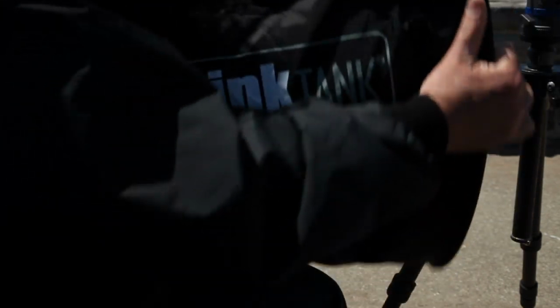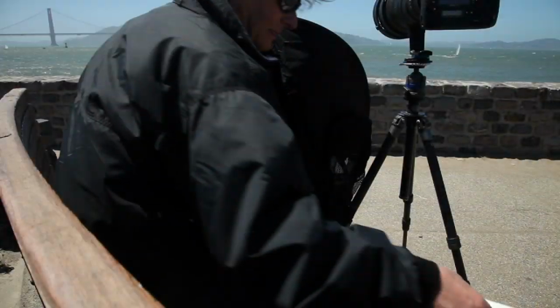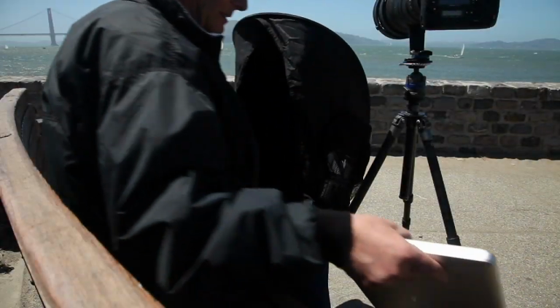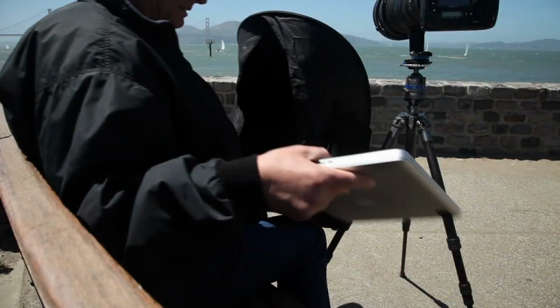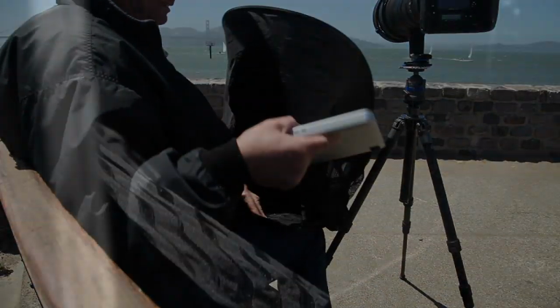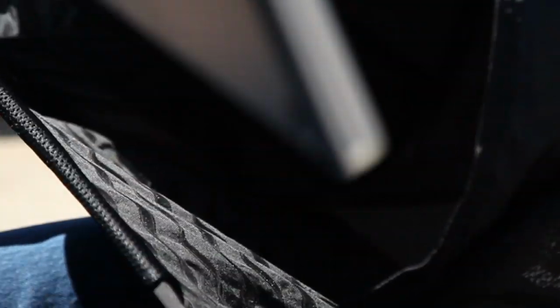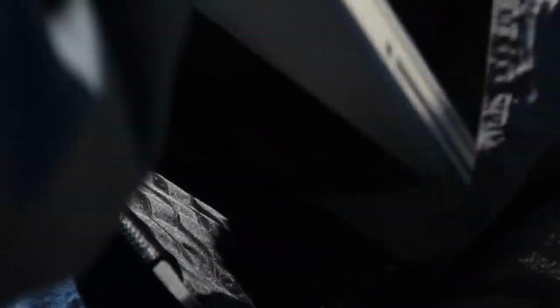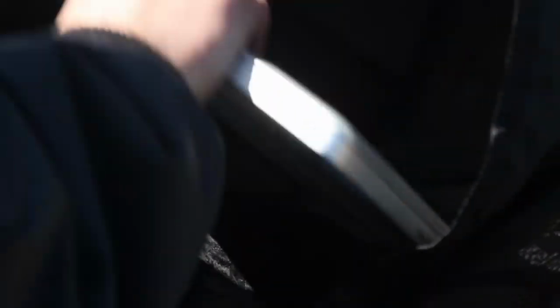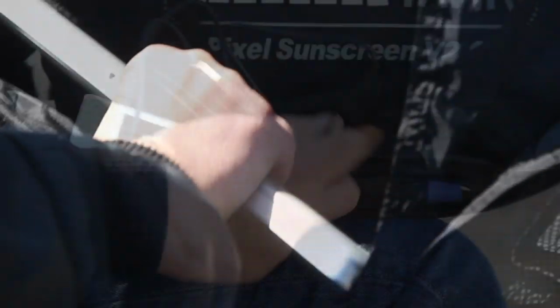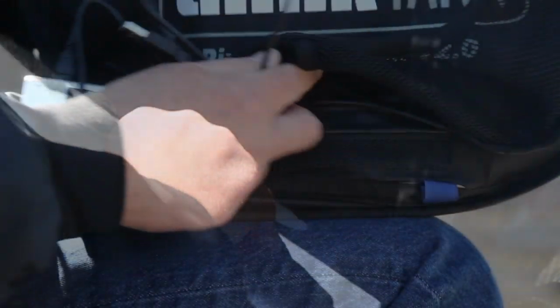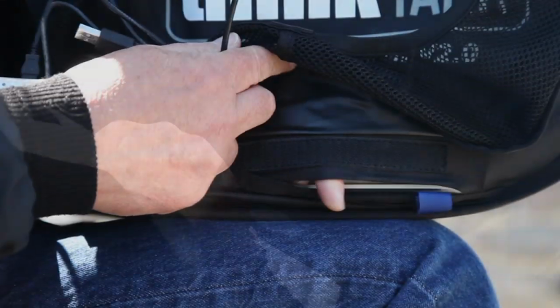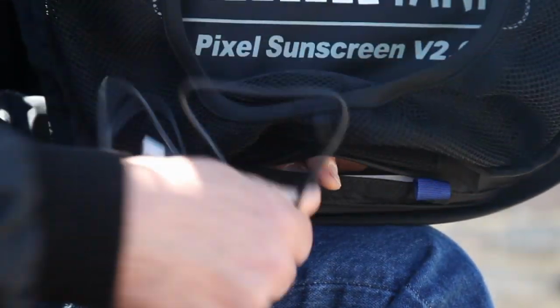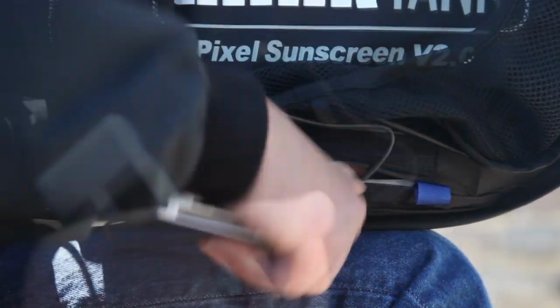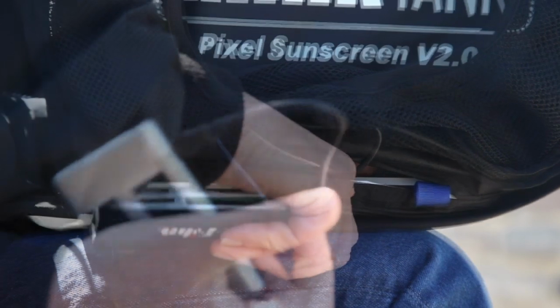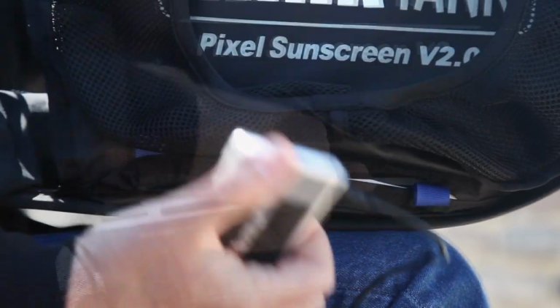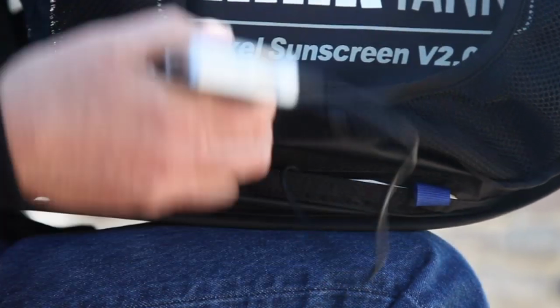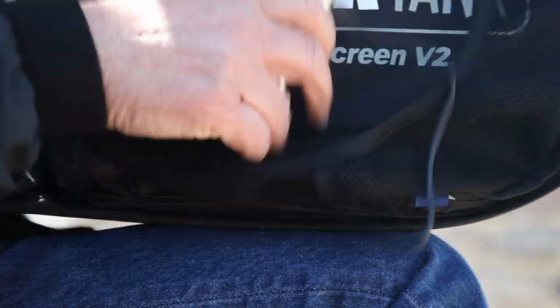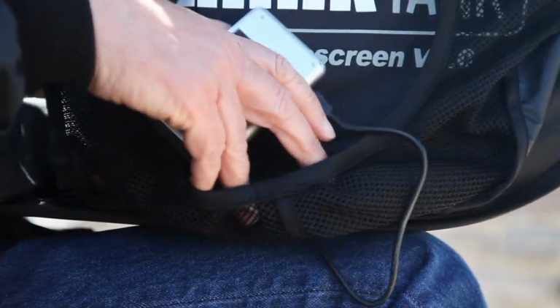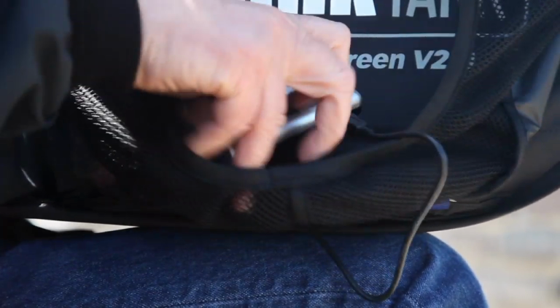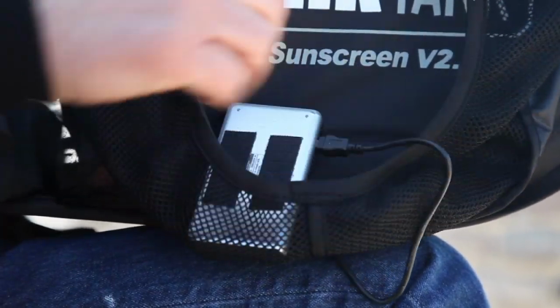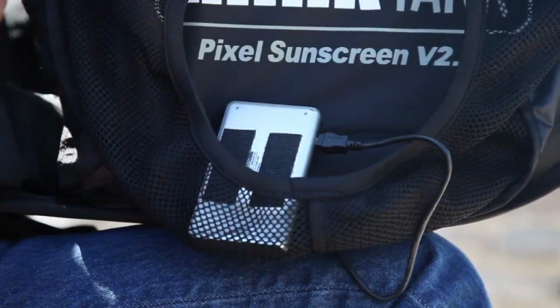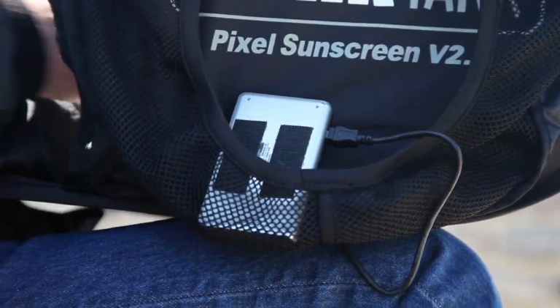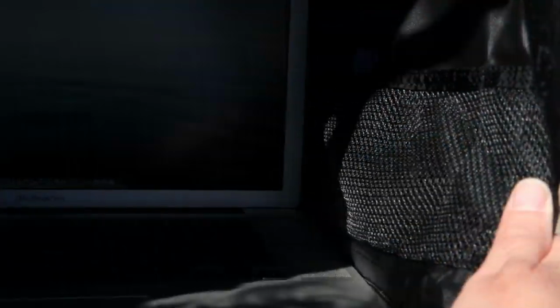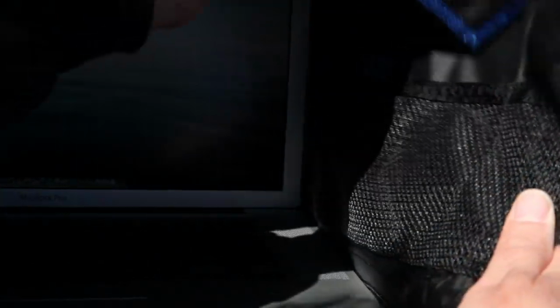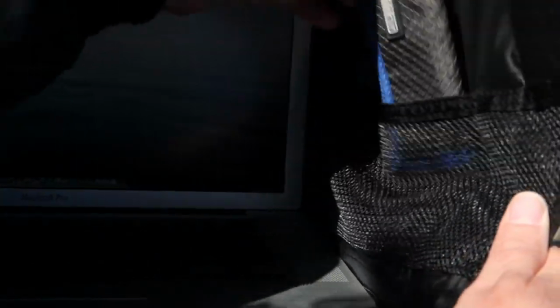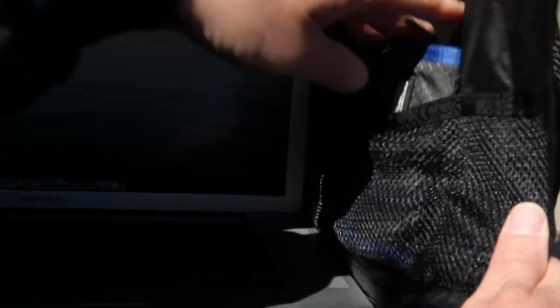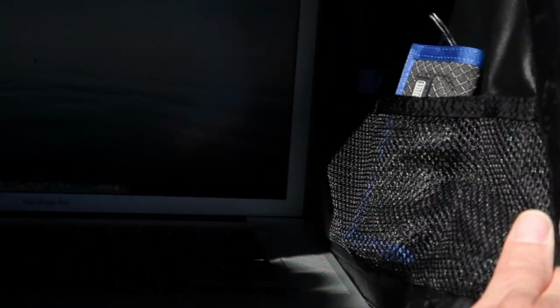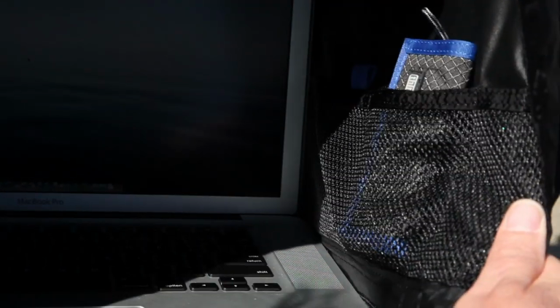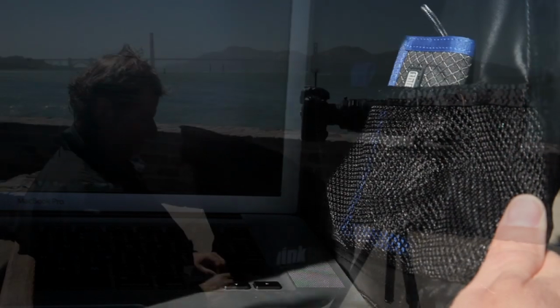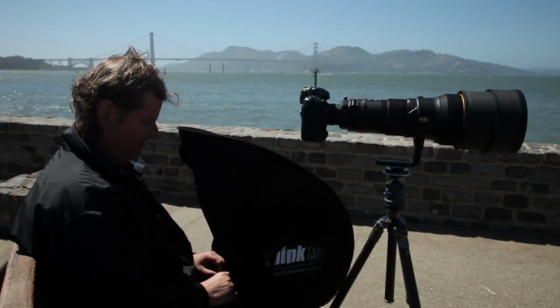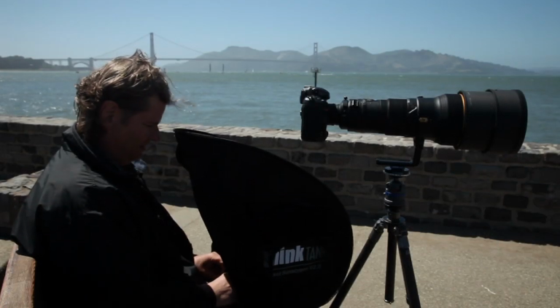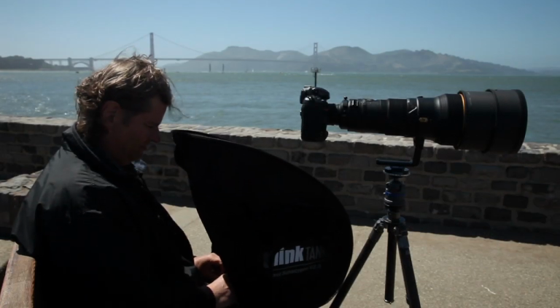Place your laptop on the non-skid surface. Cords and cables can be routed through the openings on the back and sides. Small items can be placed in the inner mesh pockets while you are working.